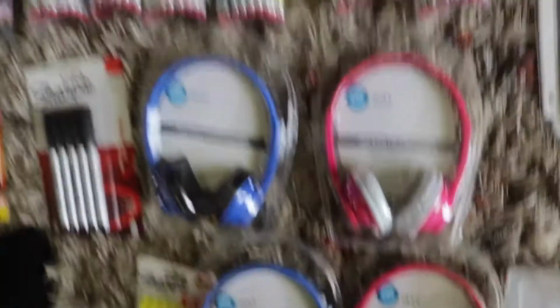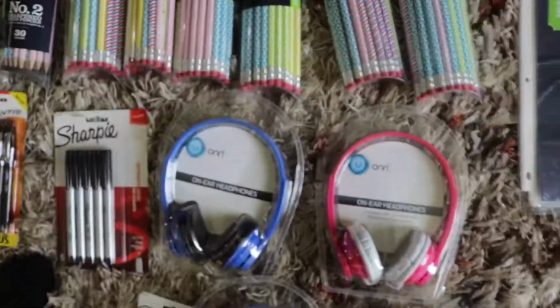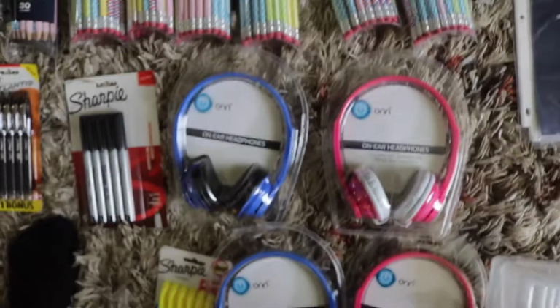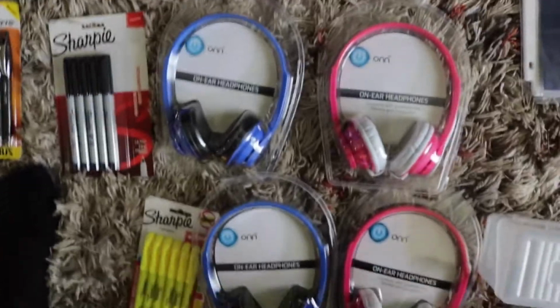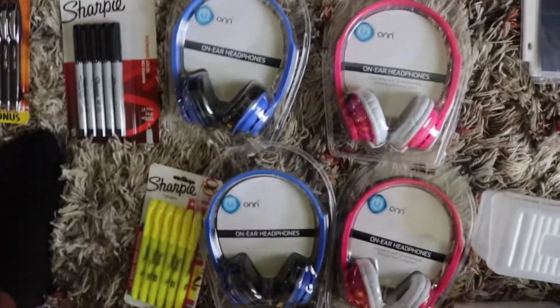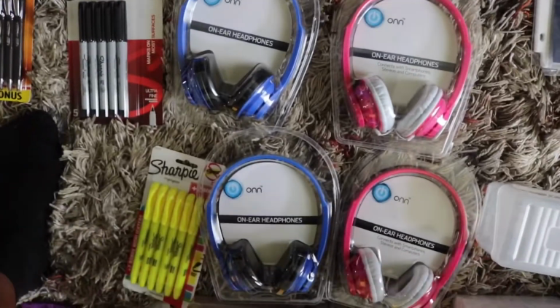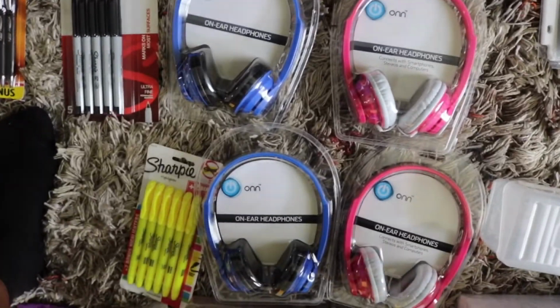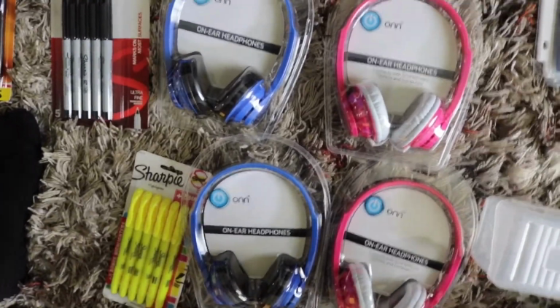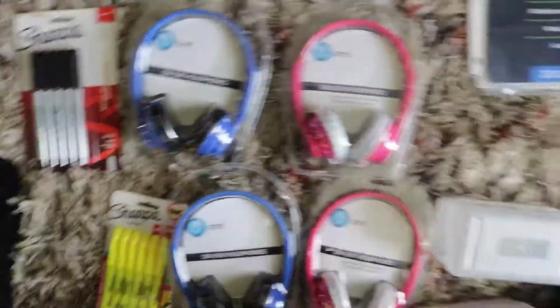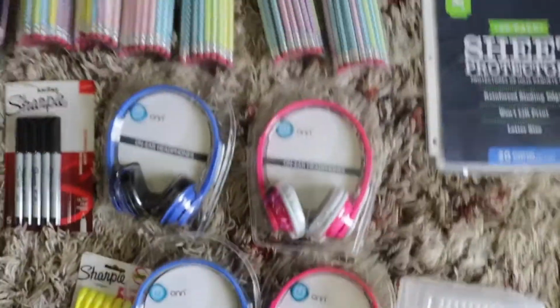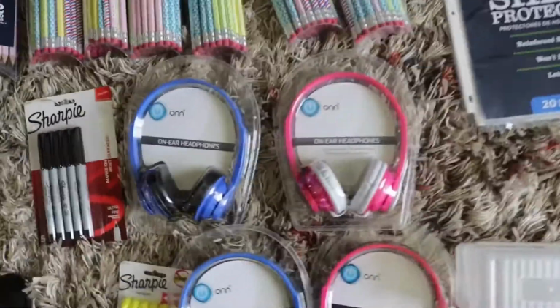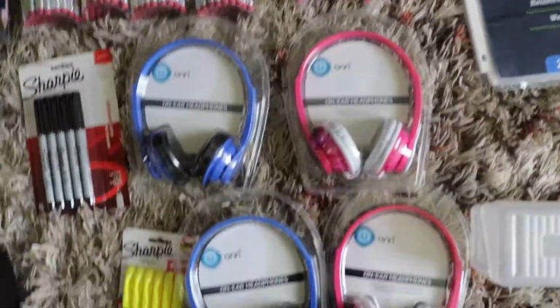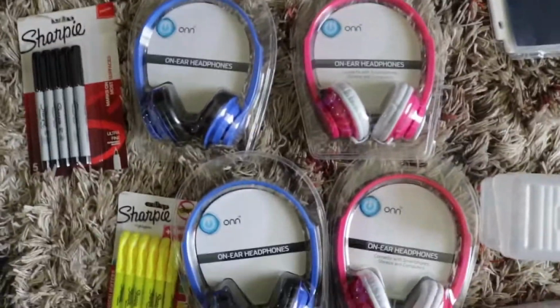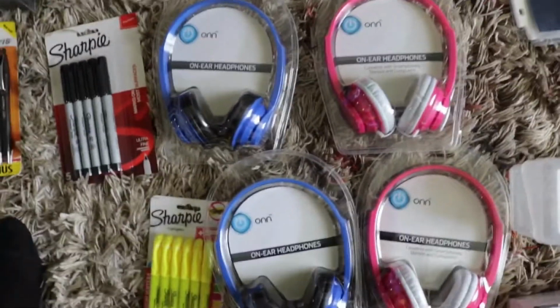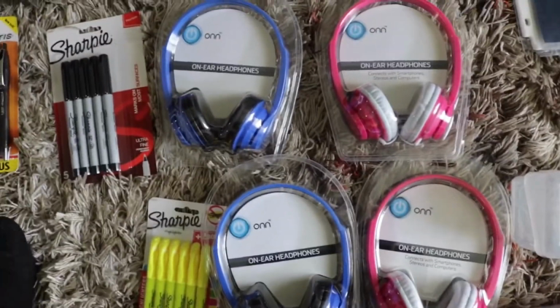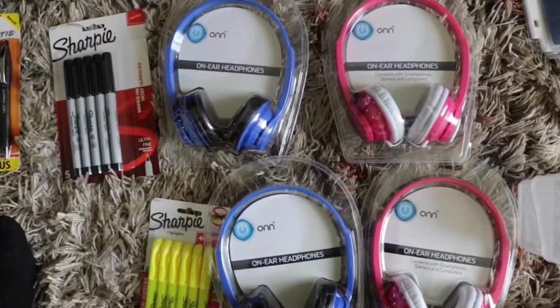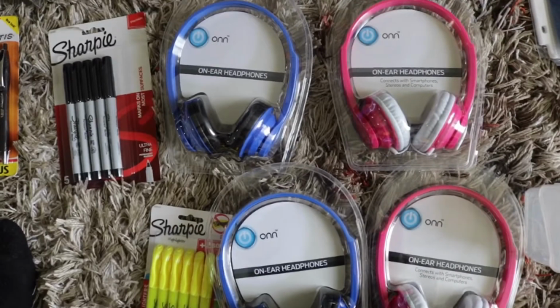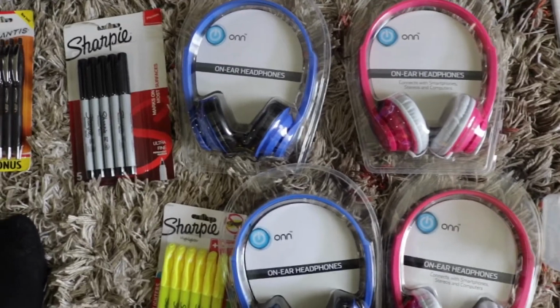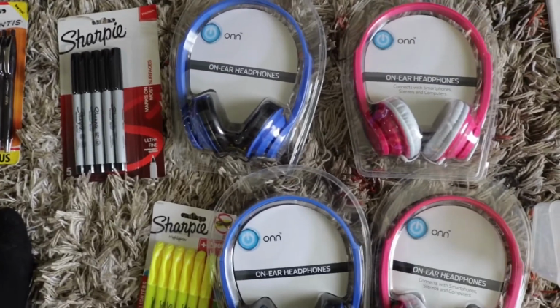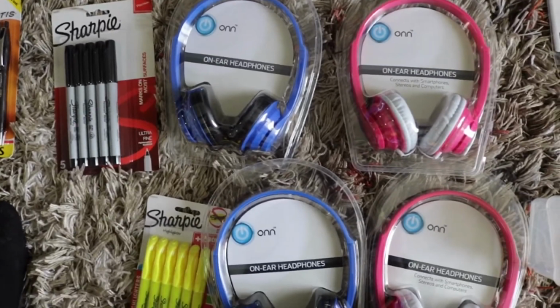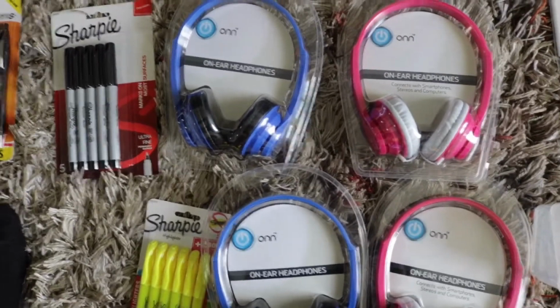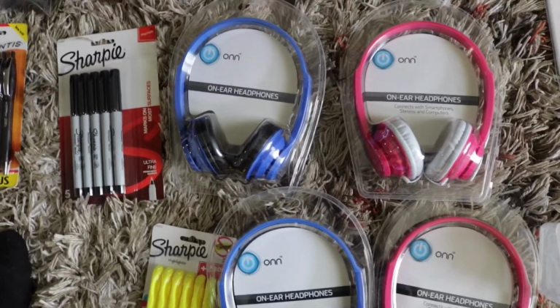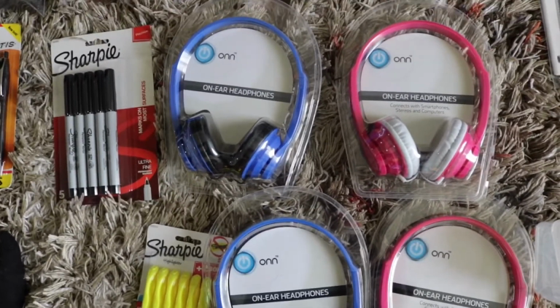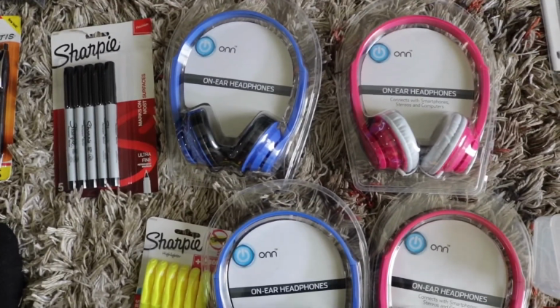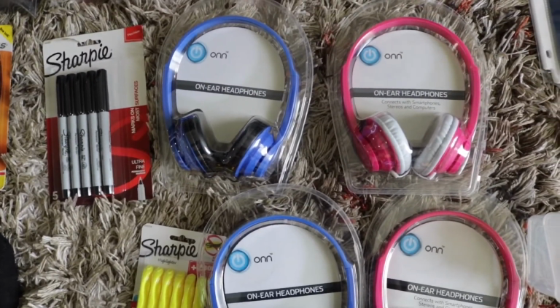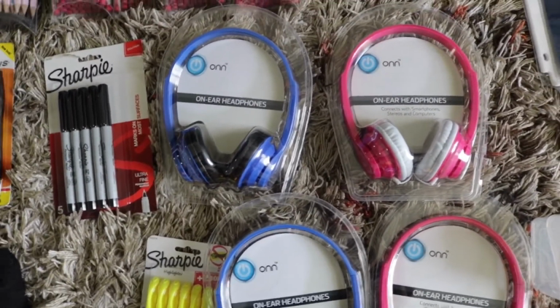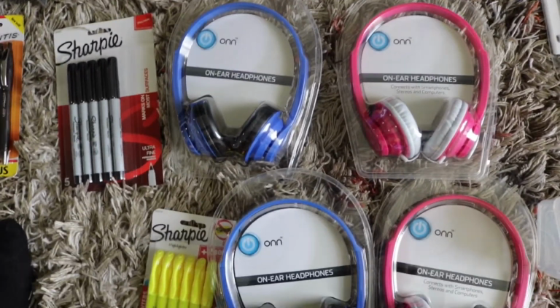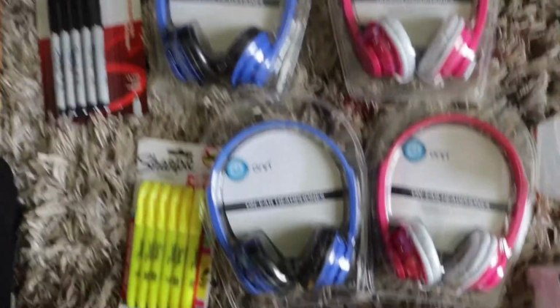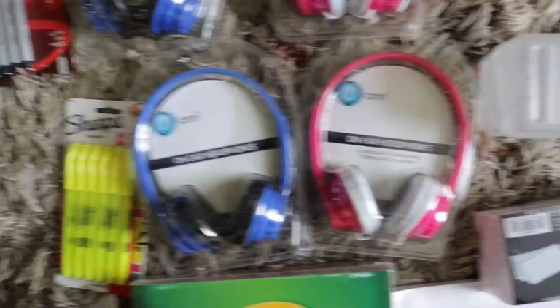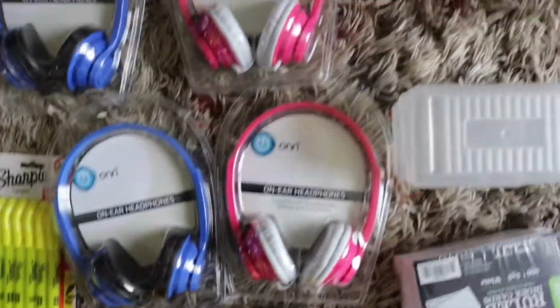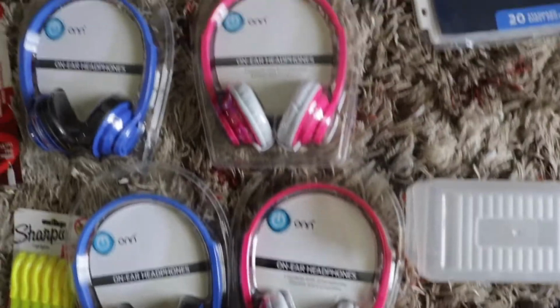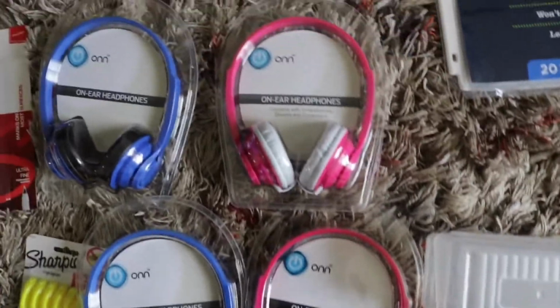We also need headphones because kids are using computers at school, and they always request for them to have headphones. I have four headphones right here.